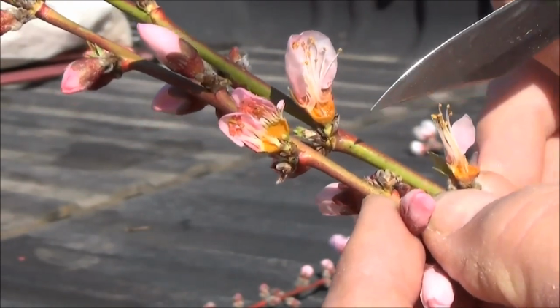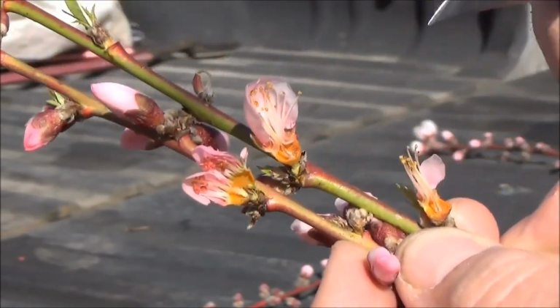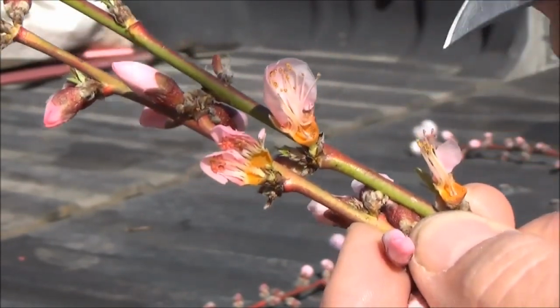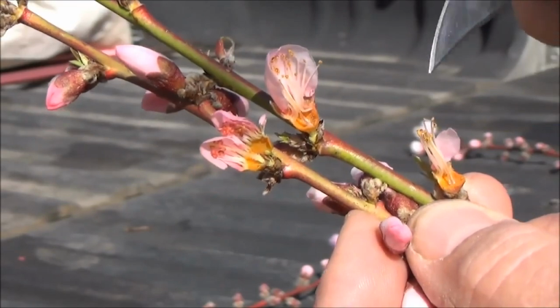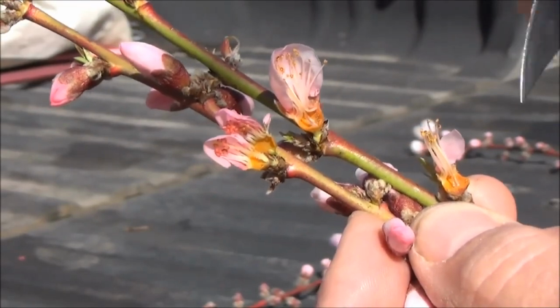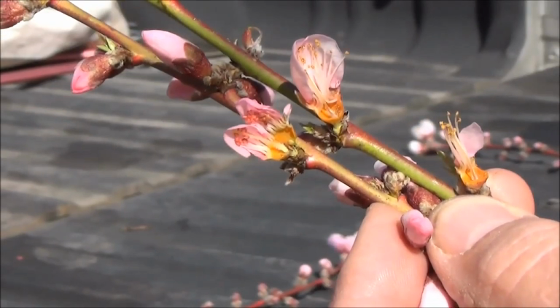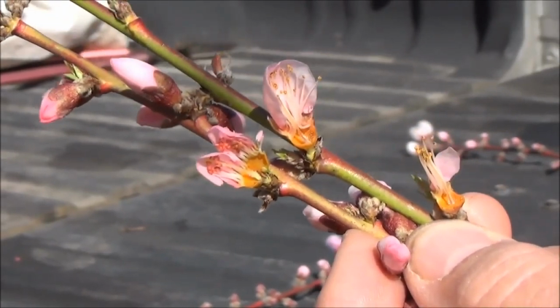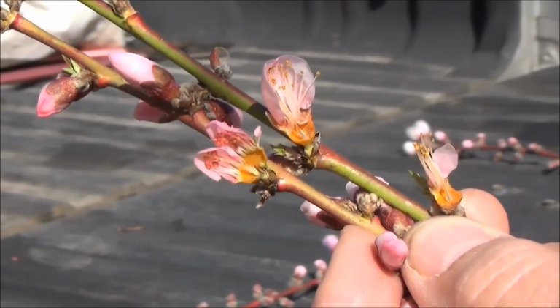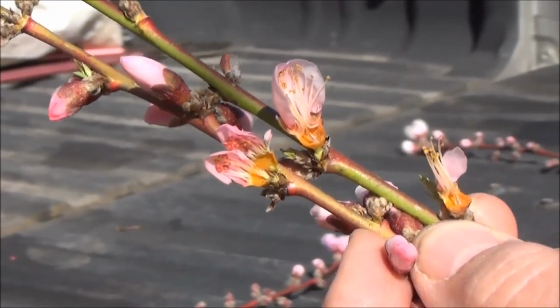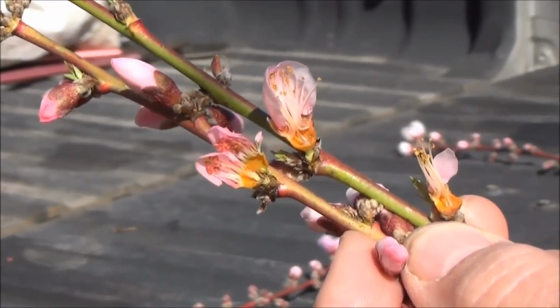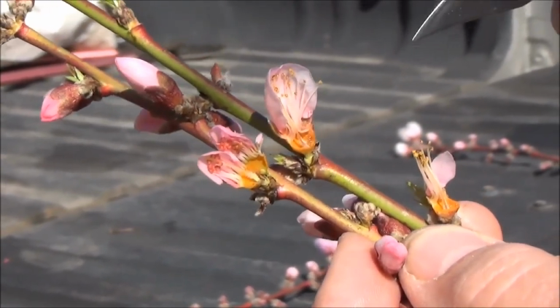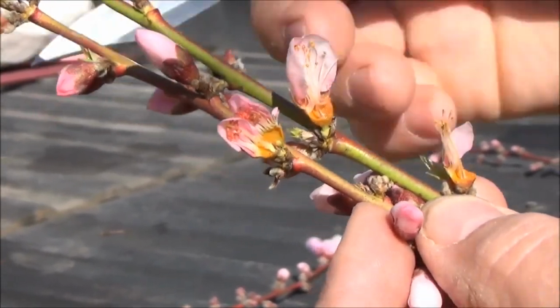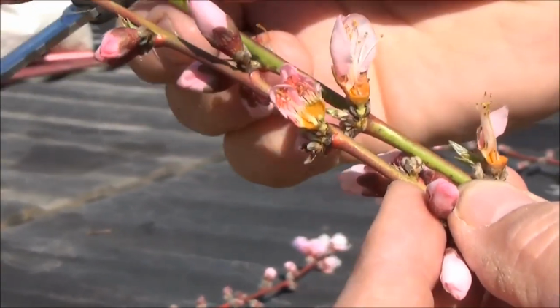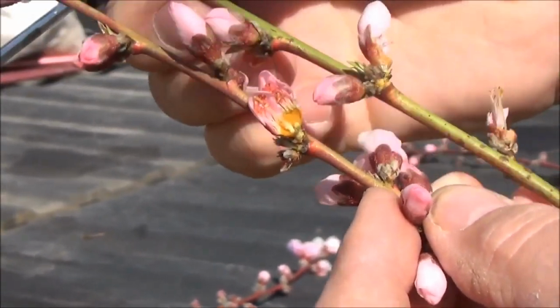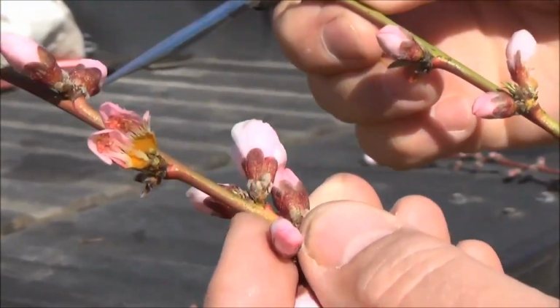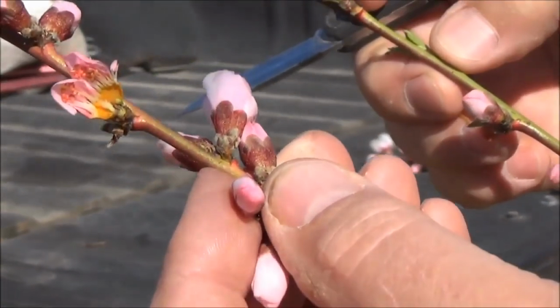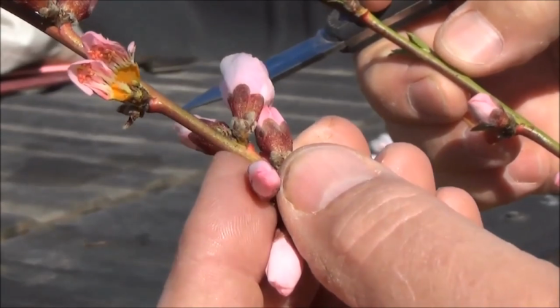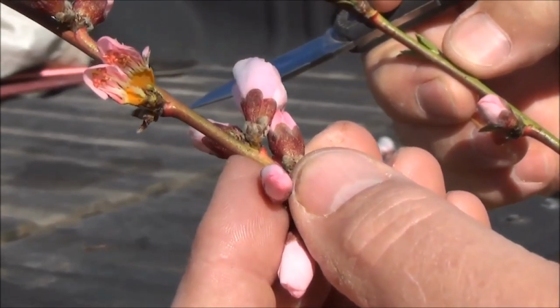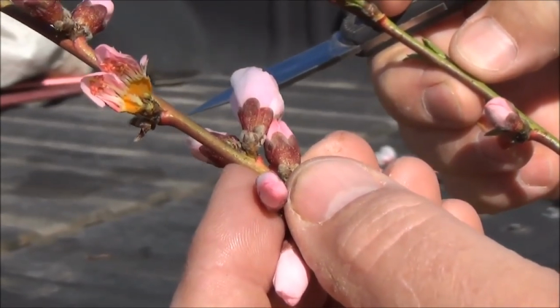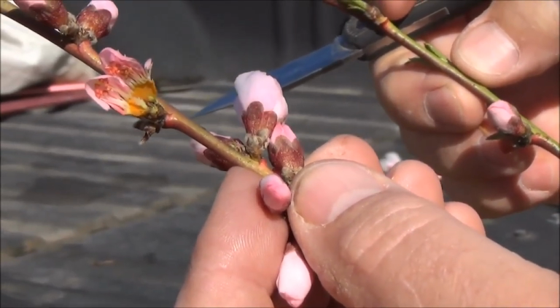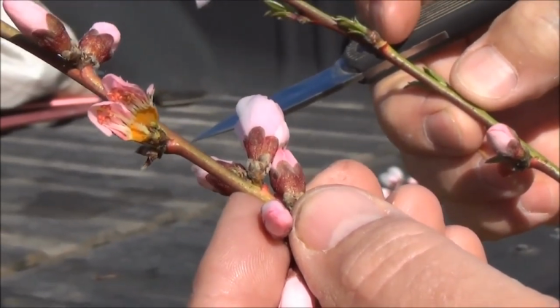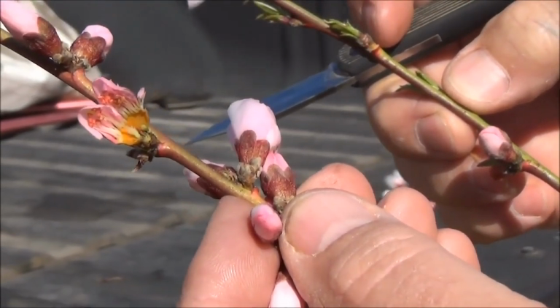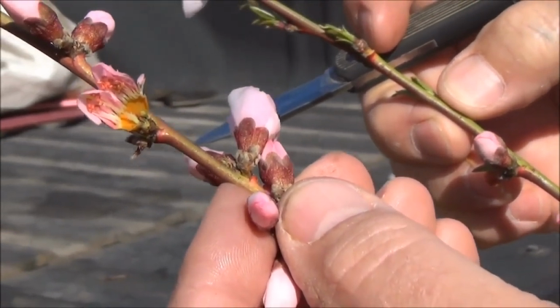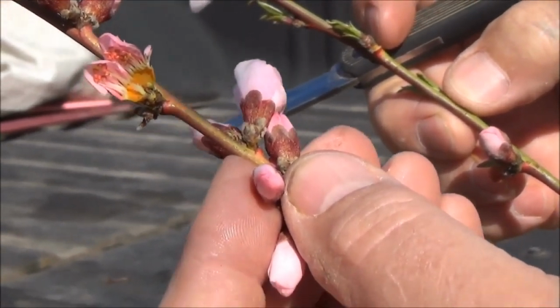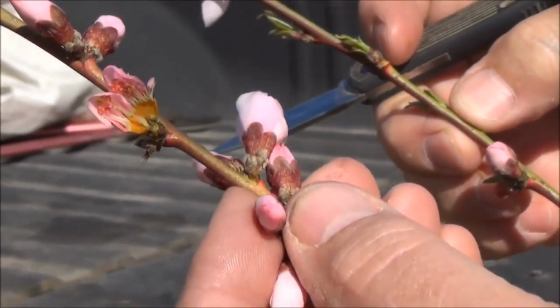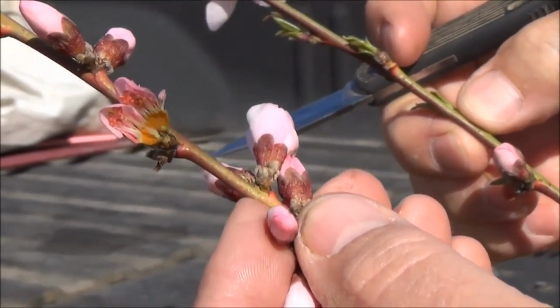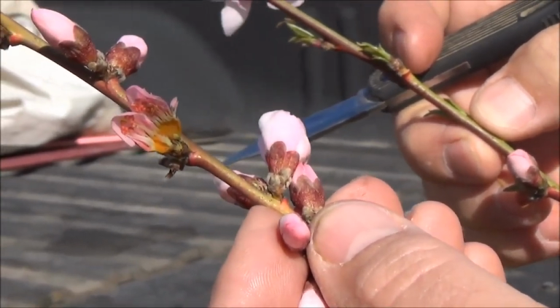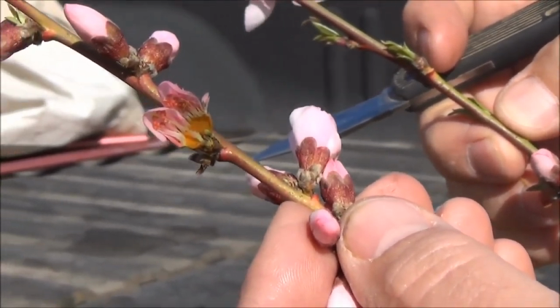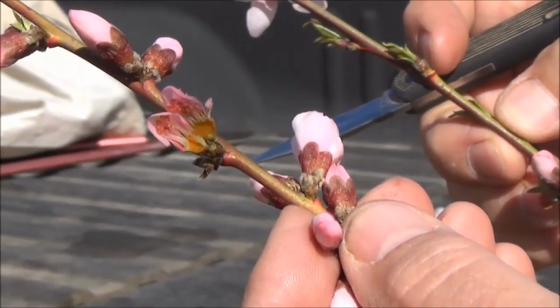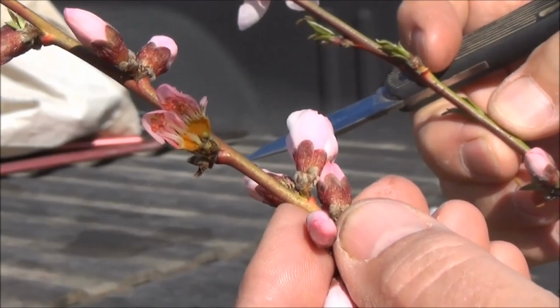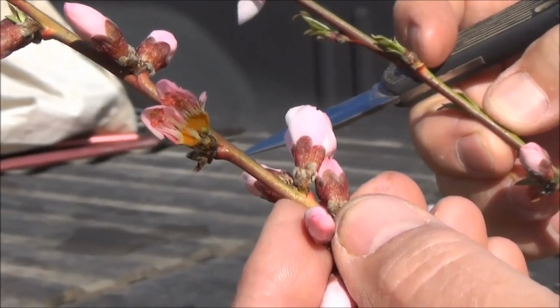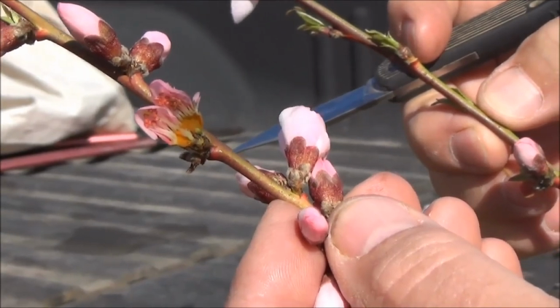Again, we might not need but one live peach on this shoot. And in this case, if it's this way over the whole tree, you probably still have a crop of peaches and can go ahead and take care of them.